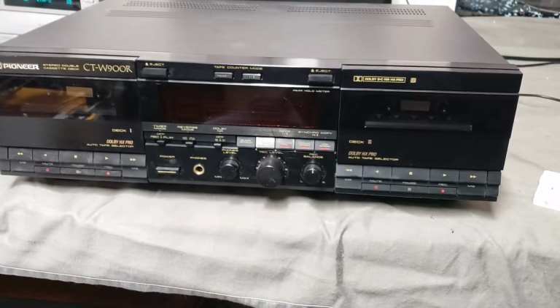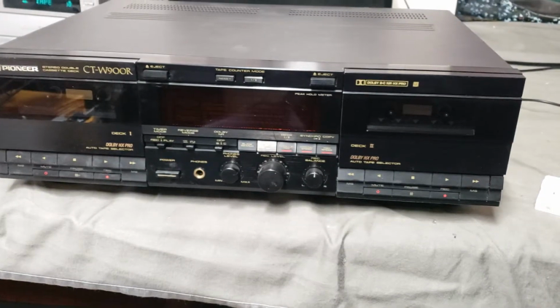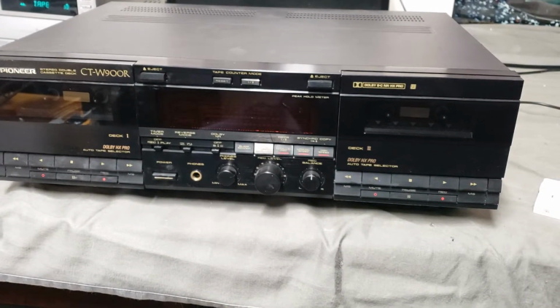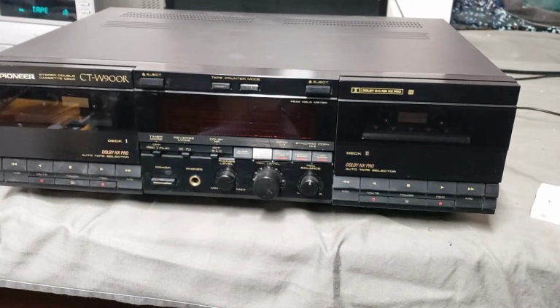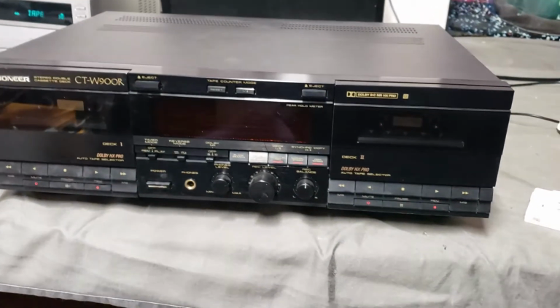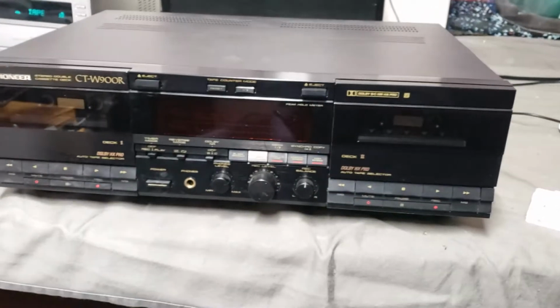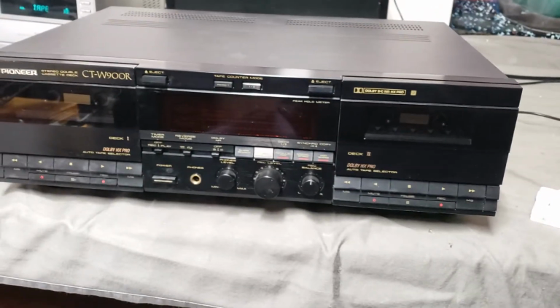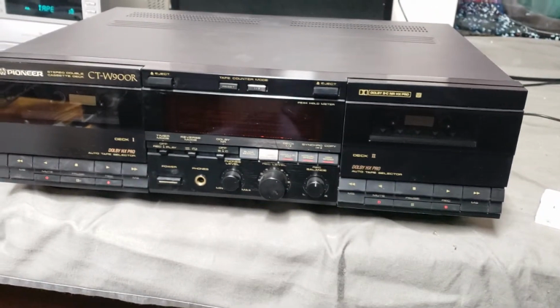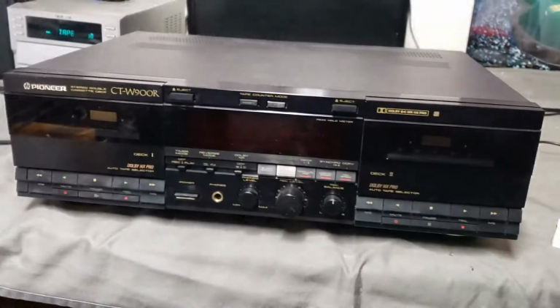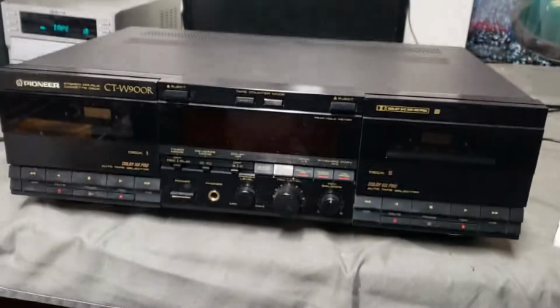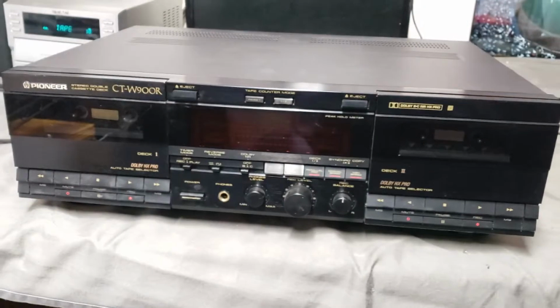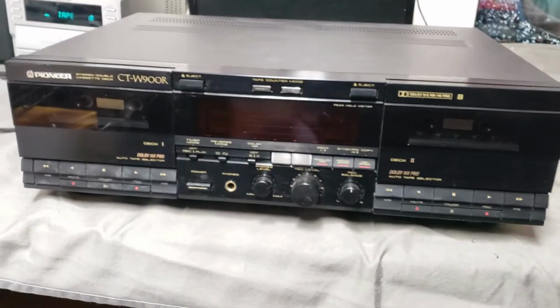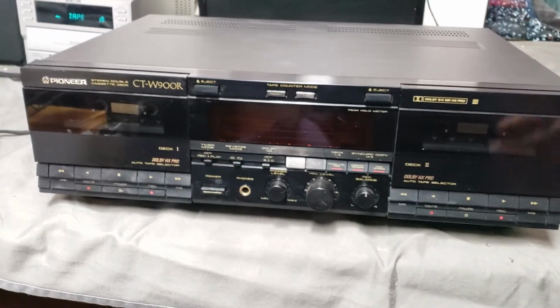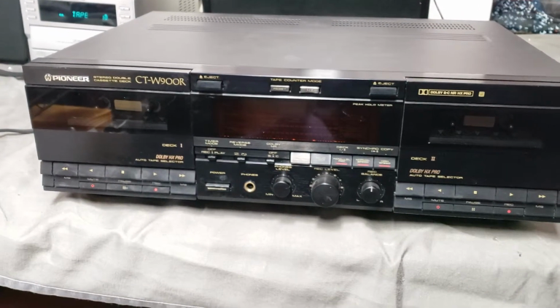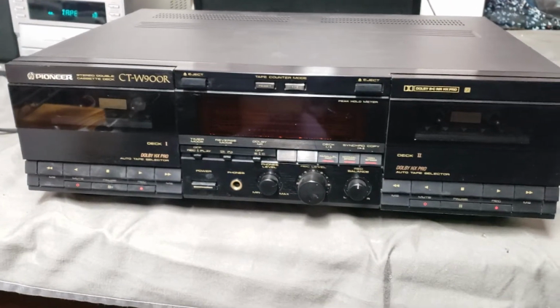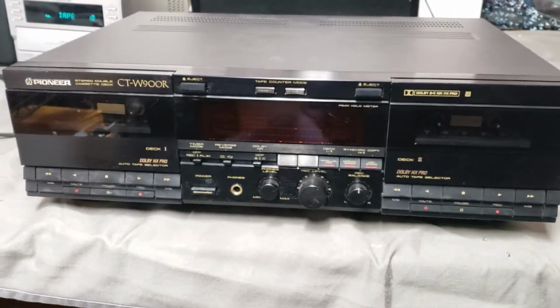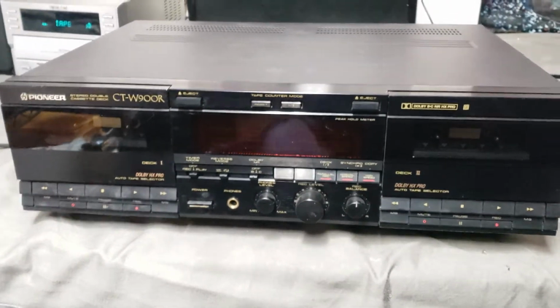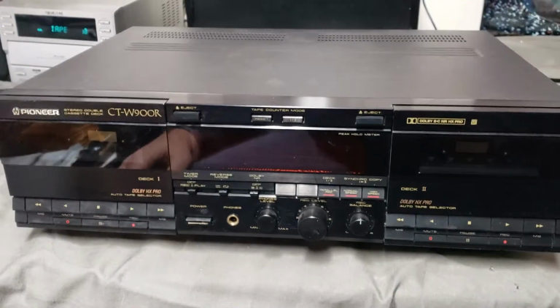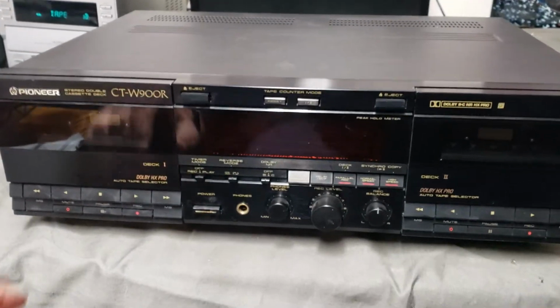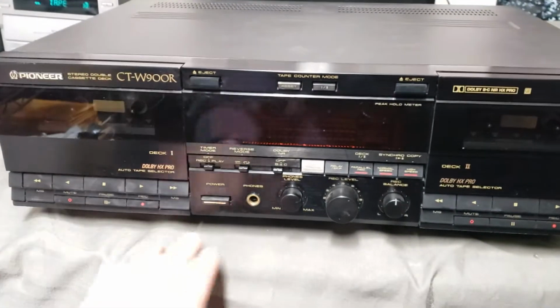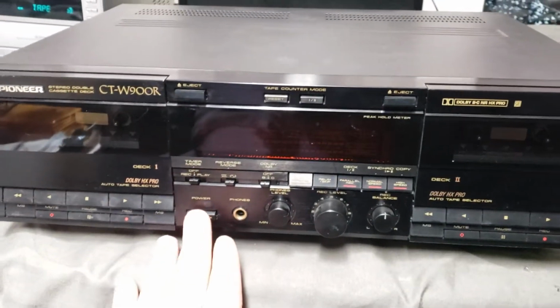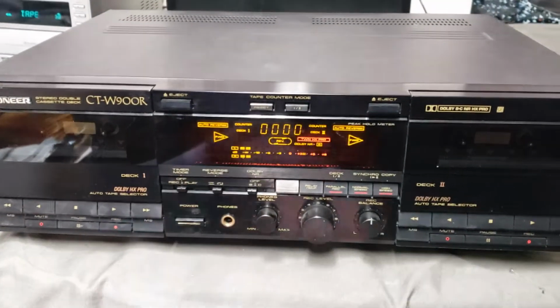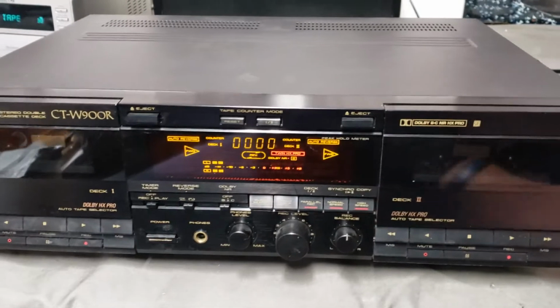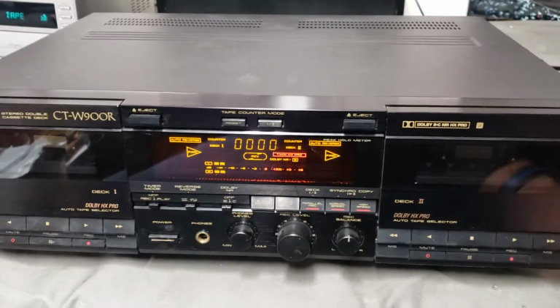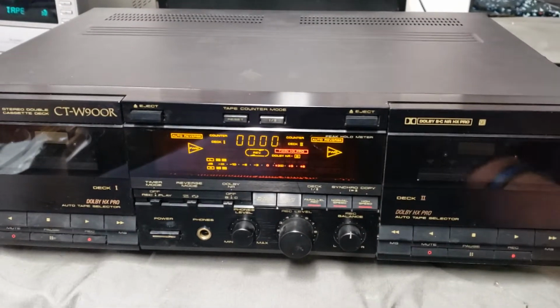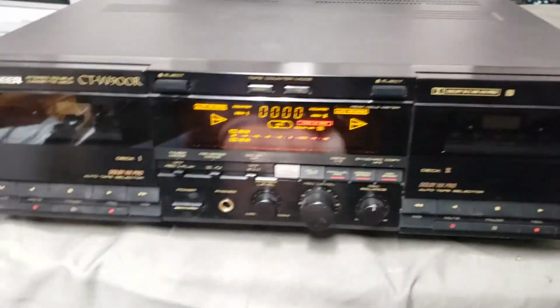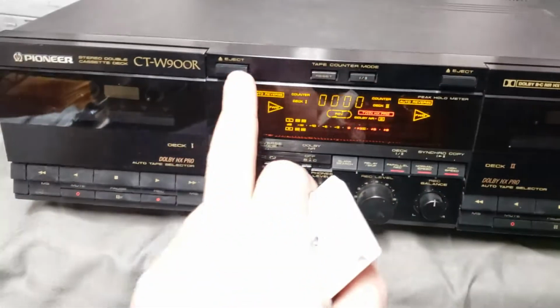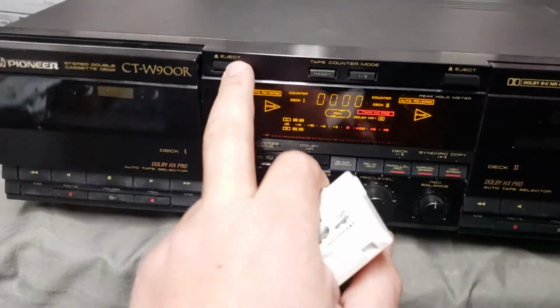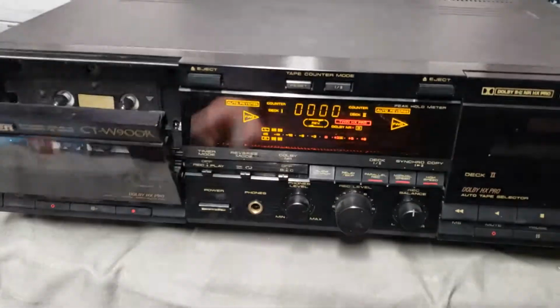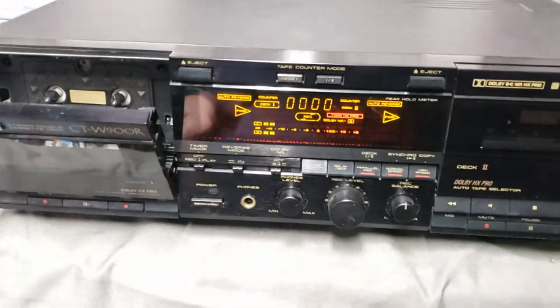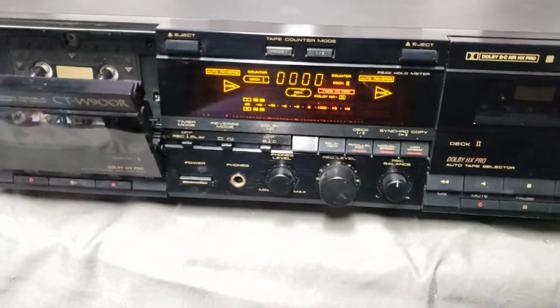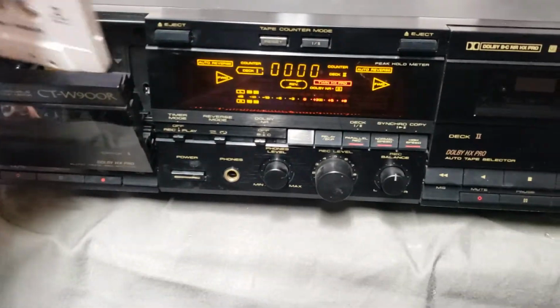Hey there, just want to give you guys a little functions video for my Pioneer CTW900 — kind of the holy grail of Pioneer double decks. I'll start with it powered on and we'll just play some tapes. Very bright LEDs, seems like brand-new, not really a scratch on it.